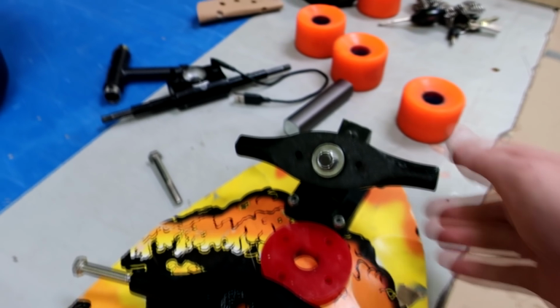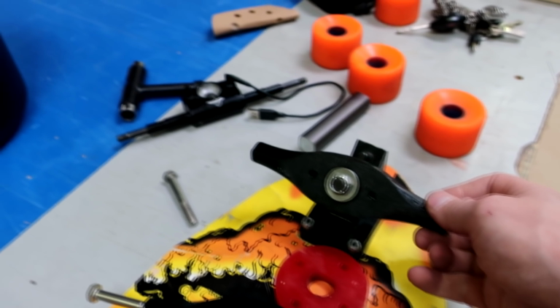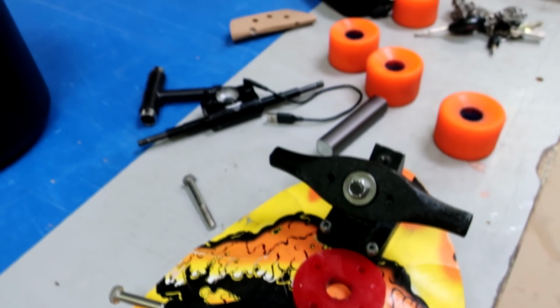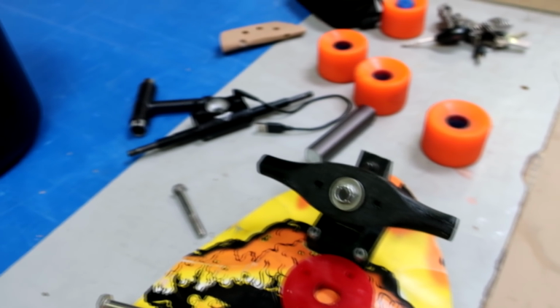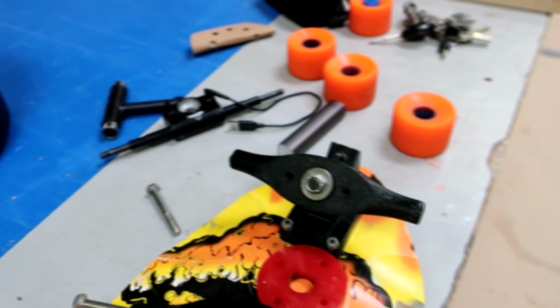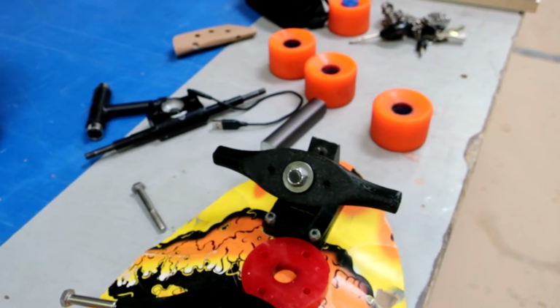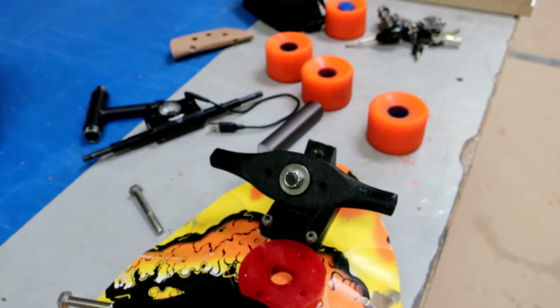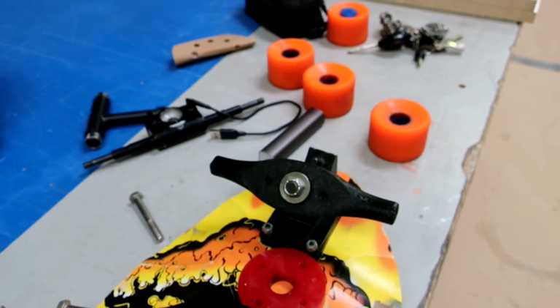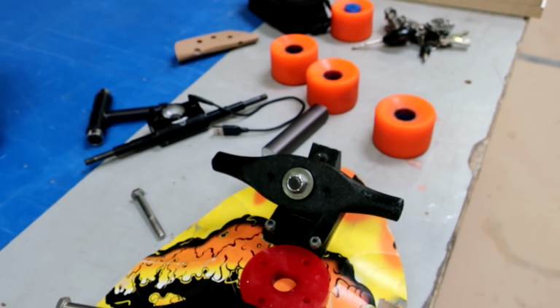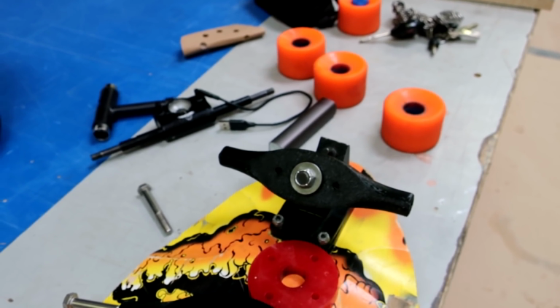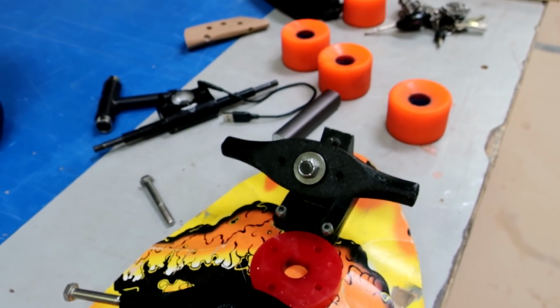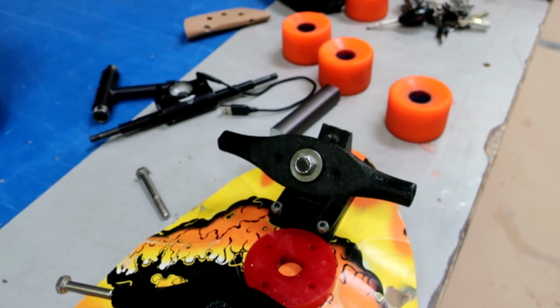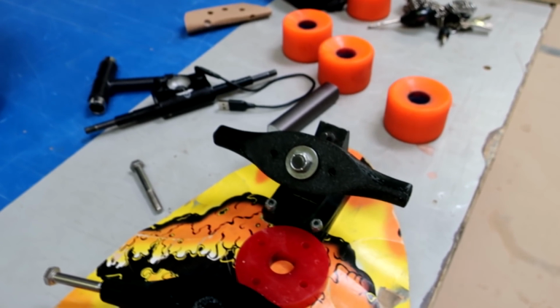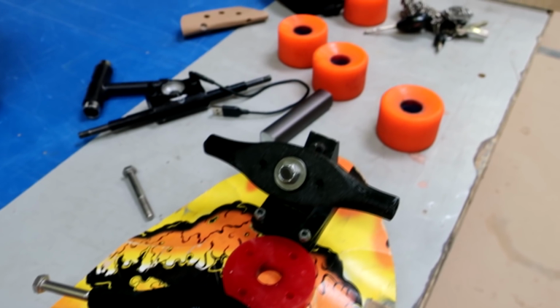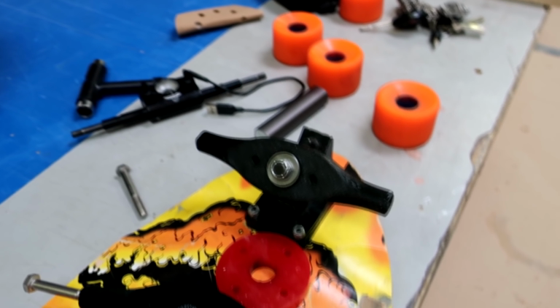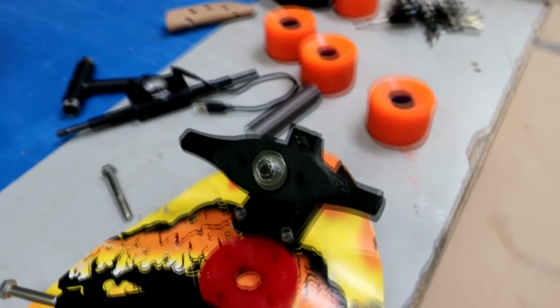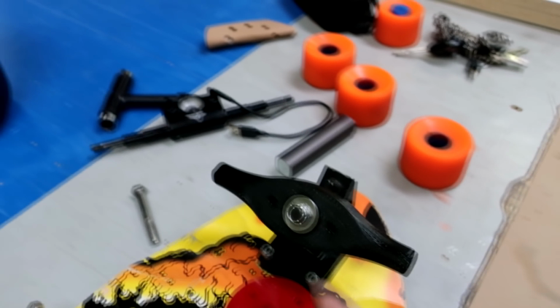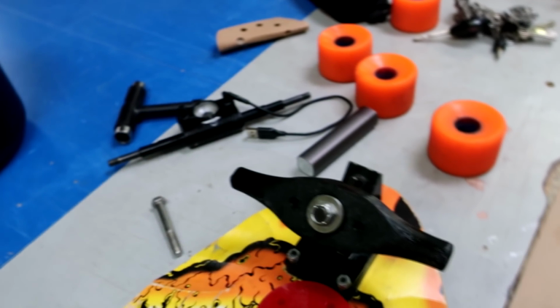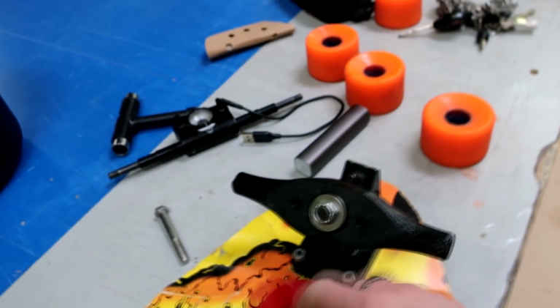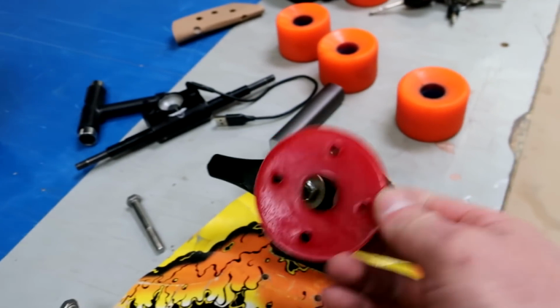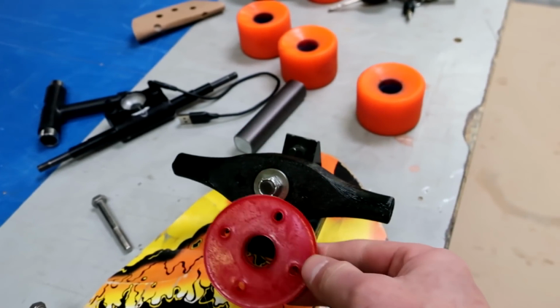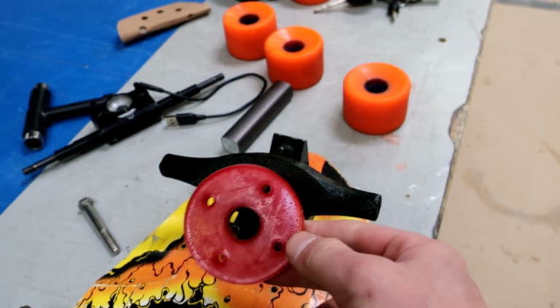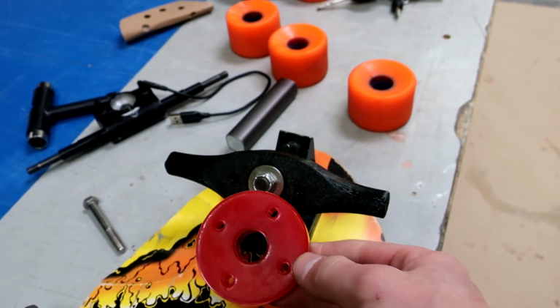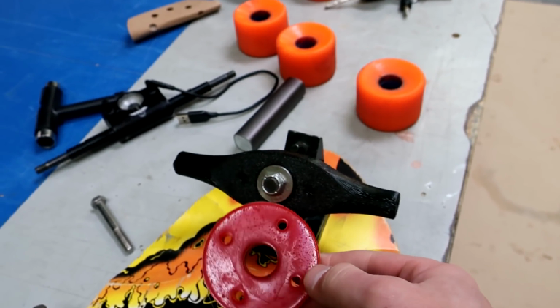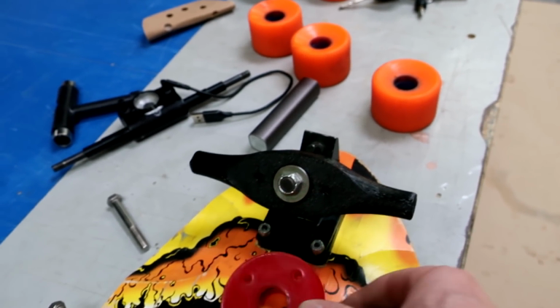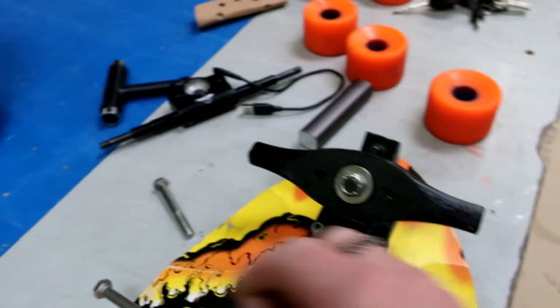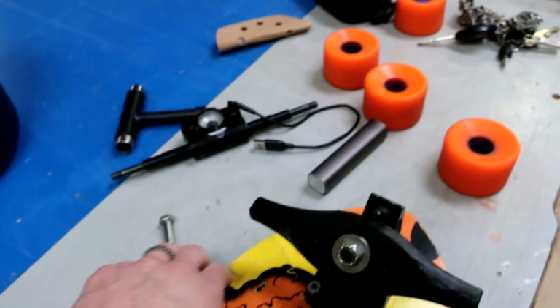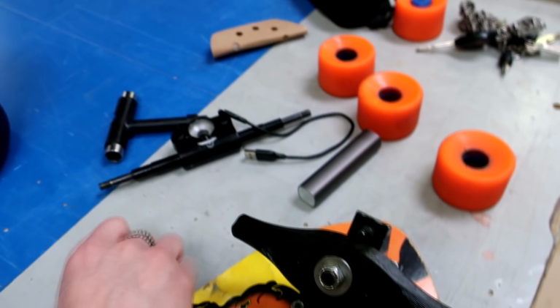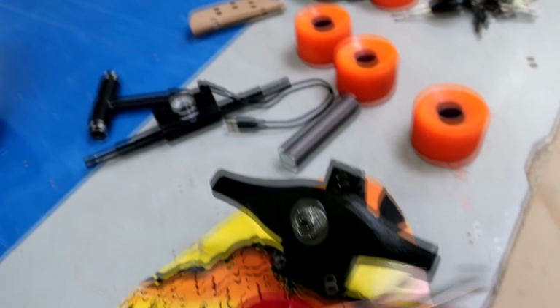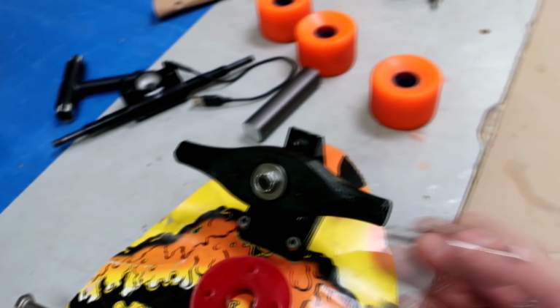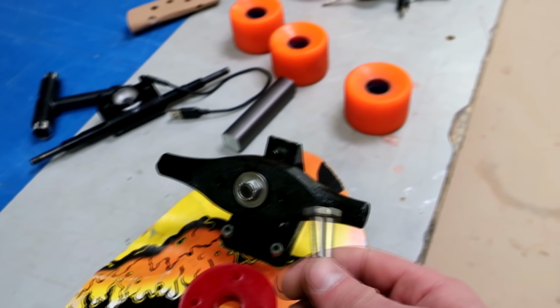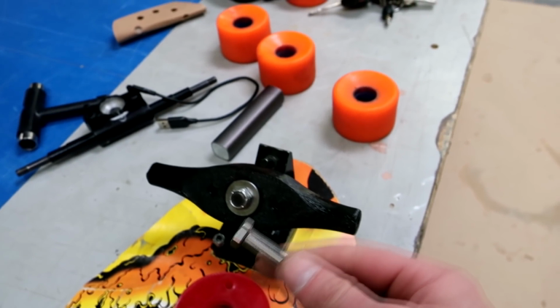So this is a 3D printed rakeless Roja that I've made. It's not completely set up yet — I don't have a bushing on it and I do not have the axle in there.